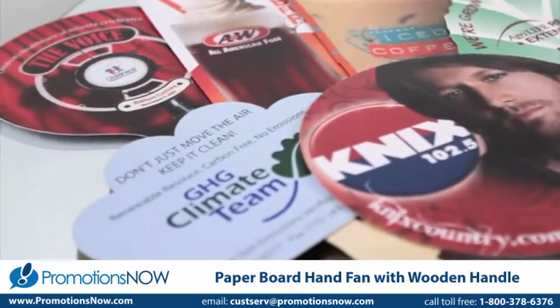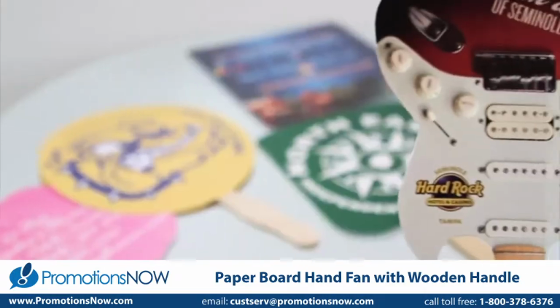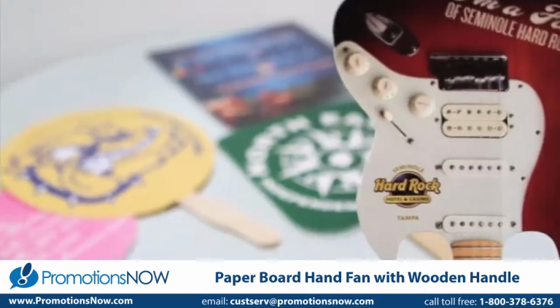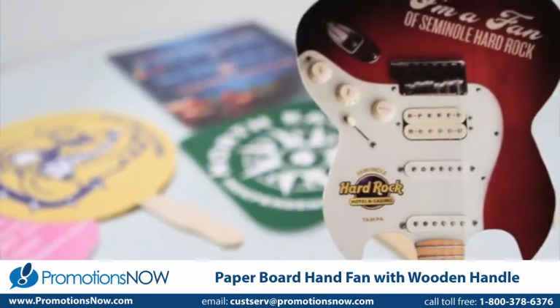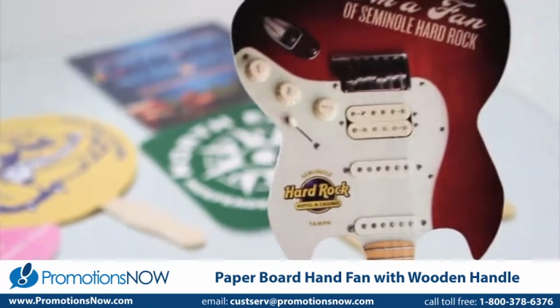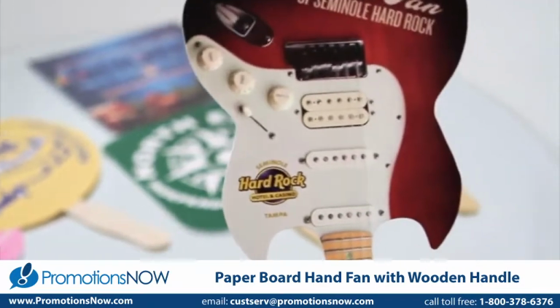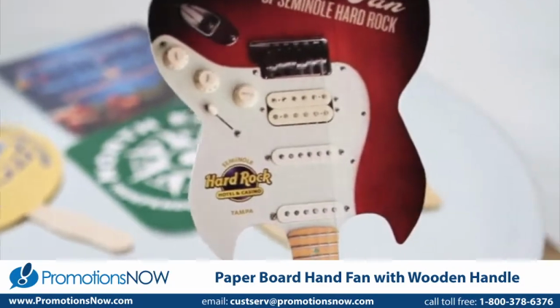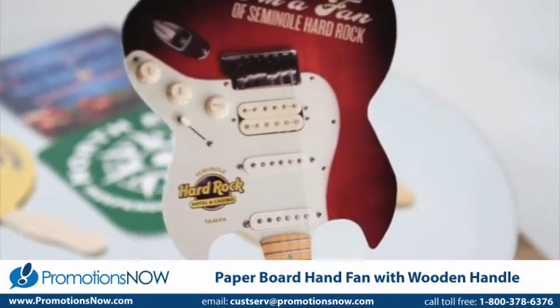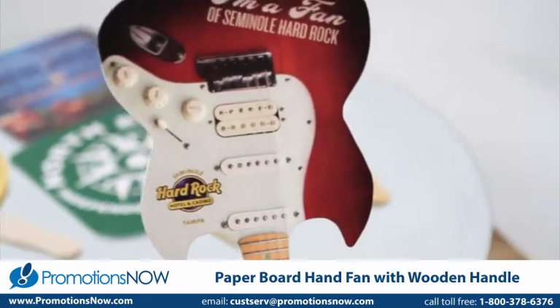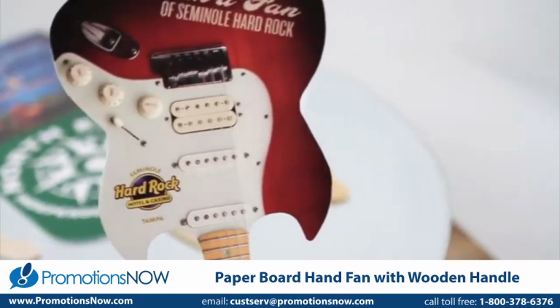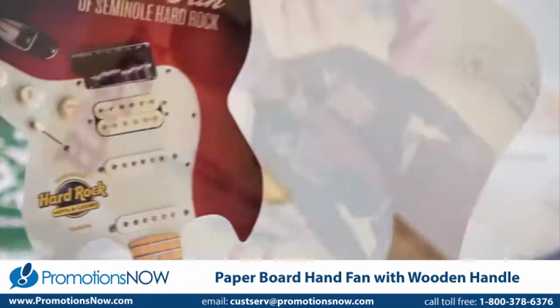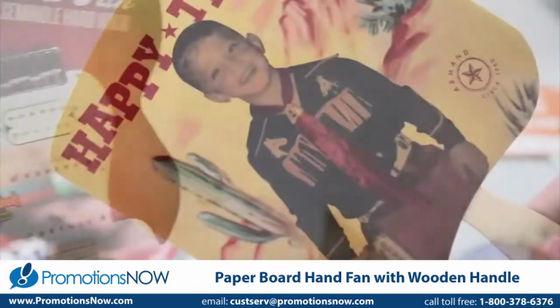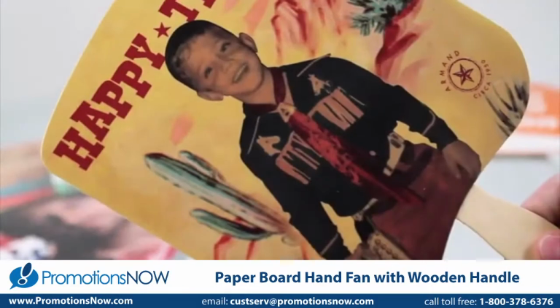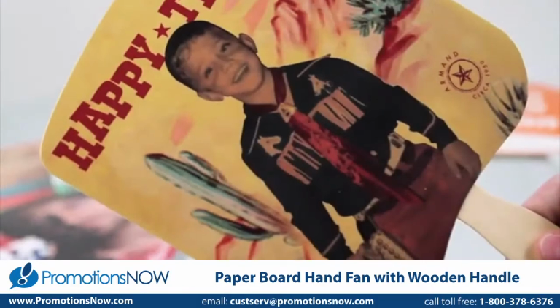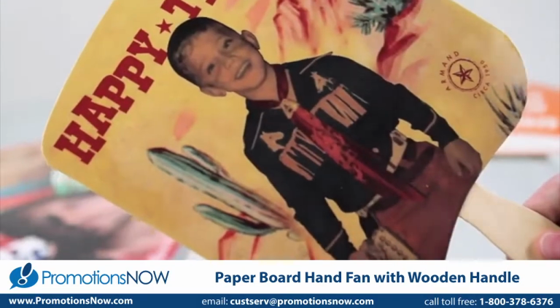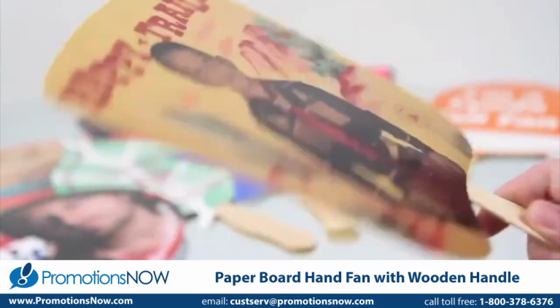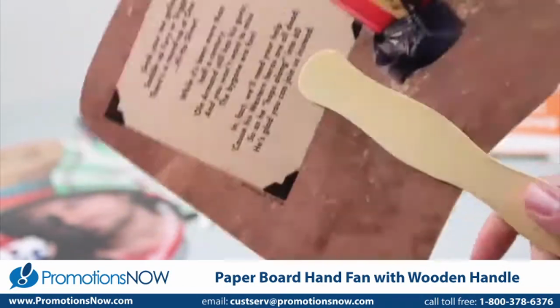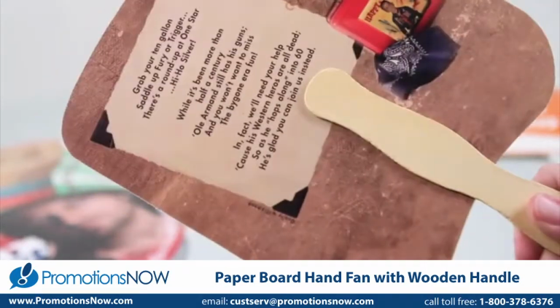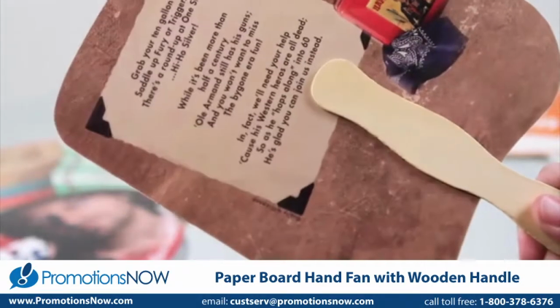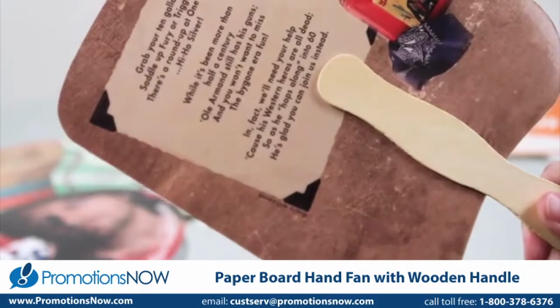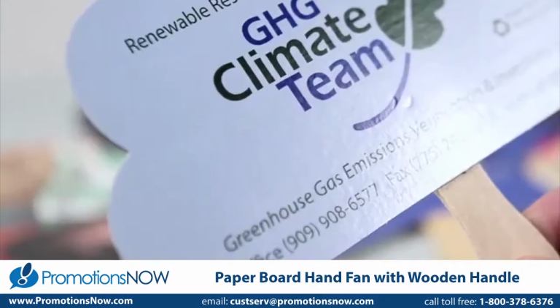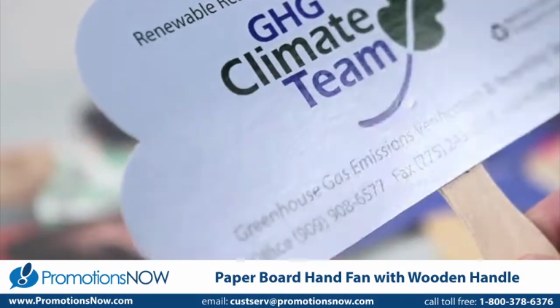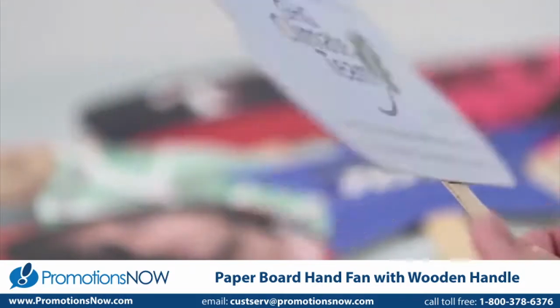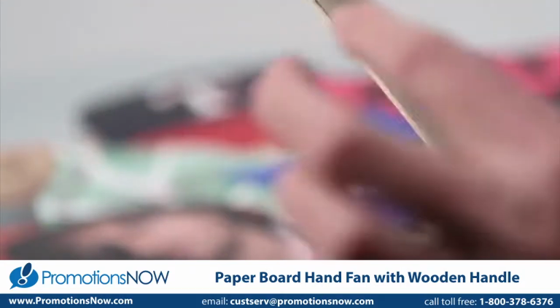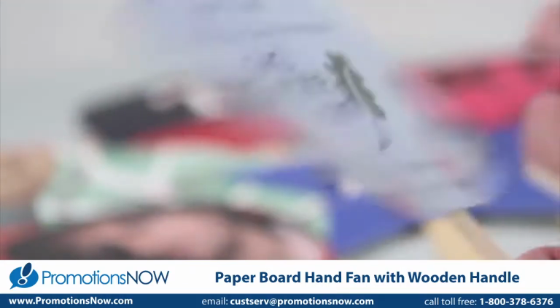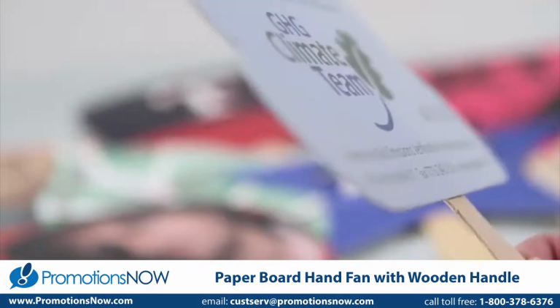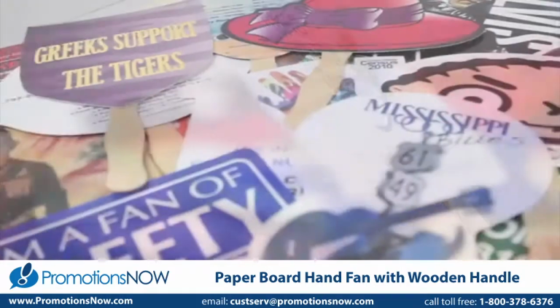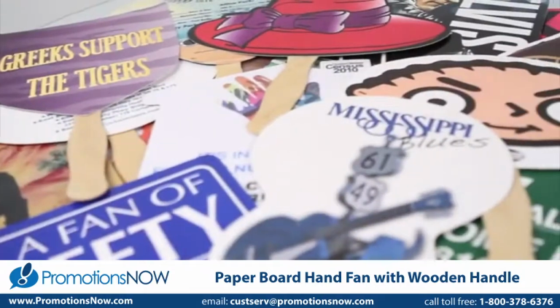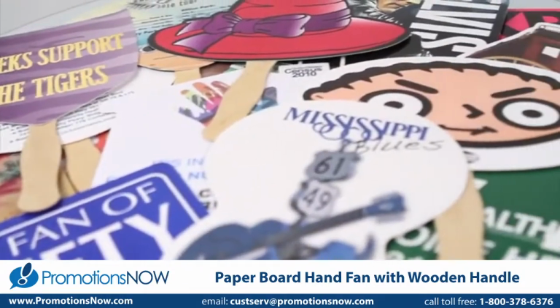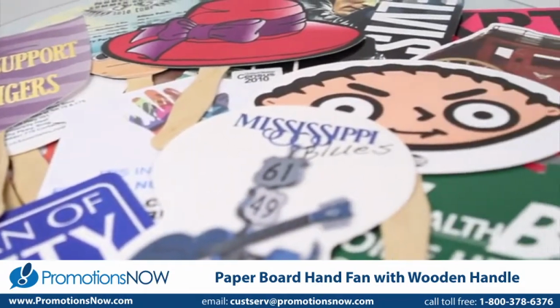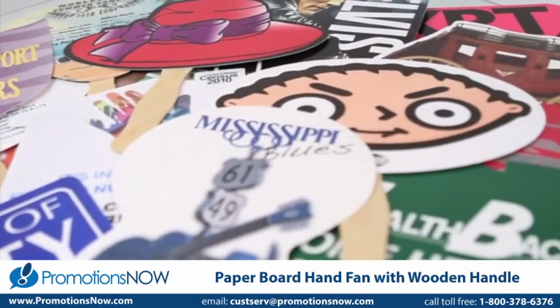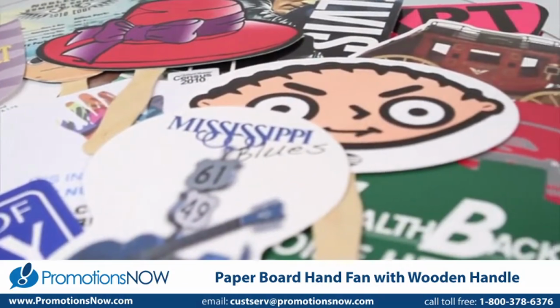Looking for low minimums? Our digitally printed fans provide full-color, multi-location printing for one low price. With the thickest stock in the industry, you're assured to make a lasting impression.